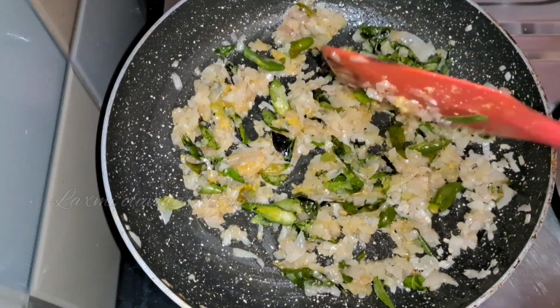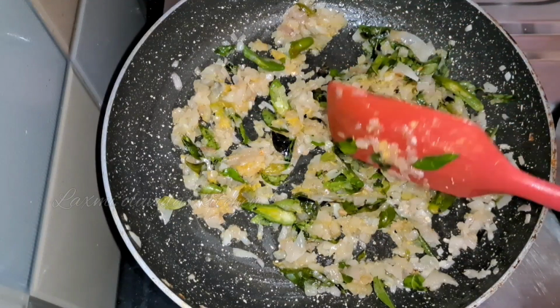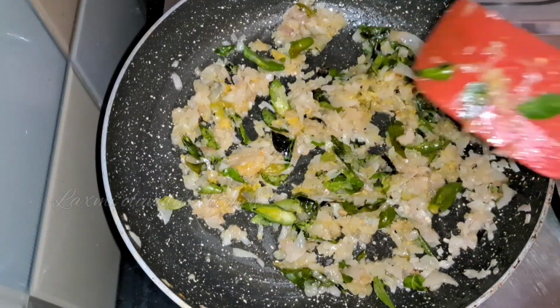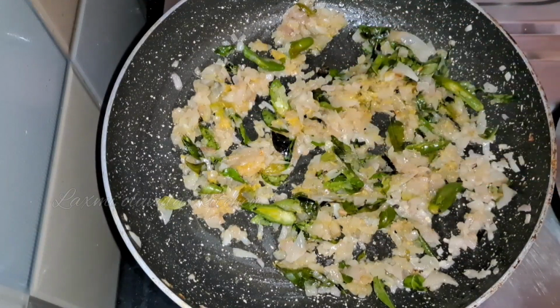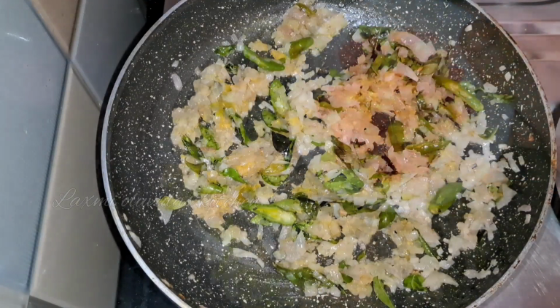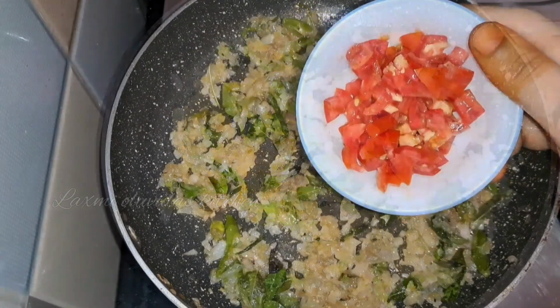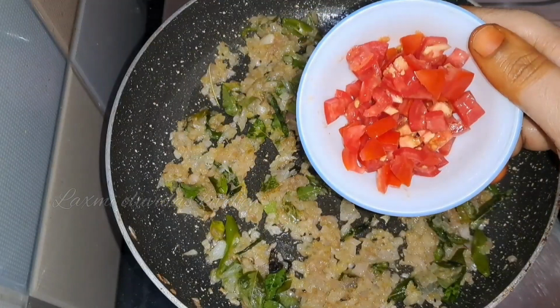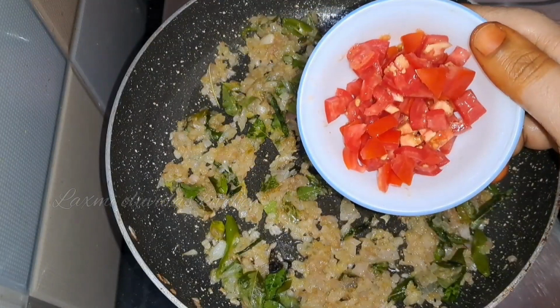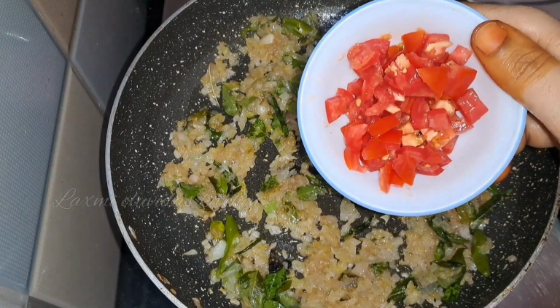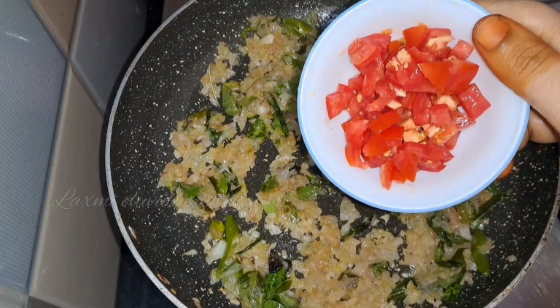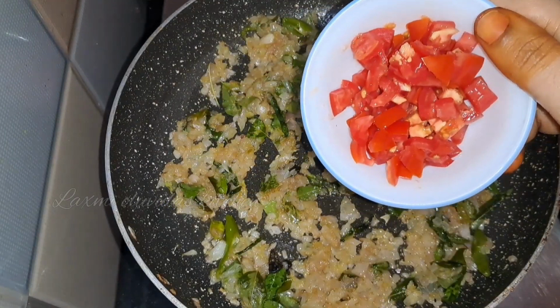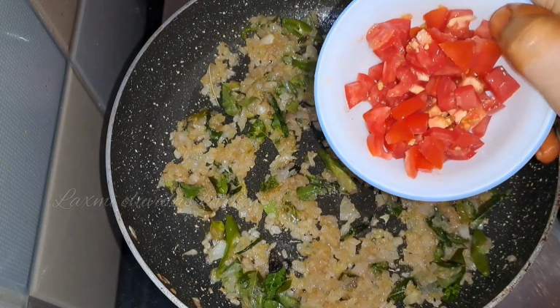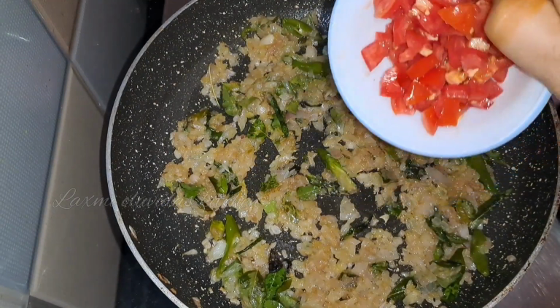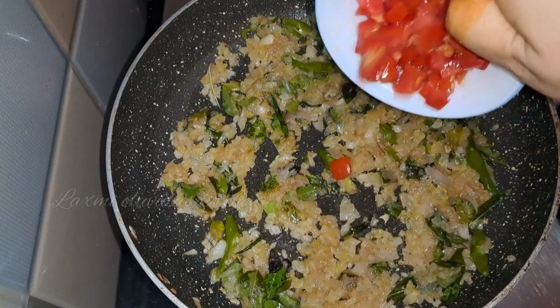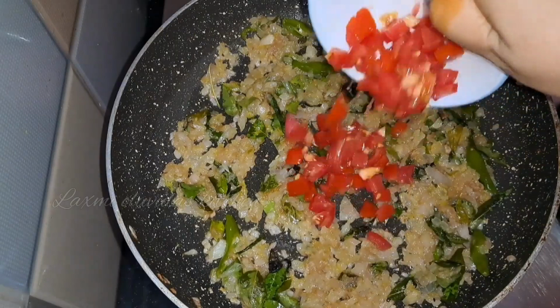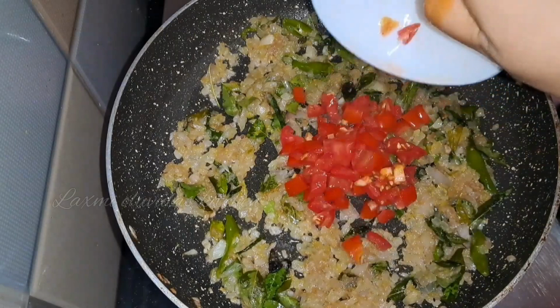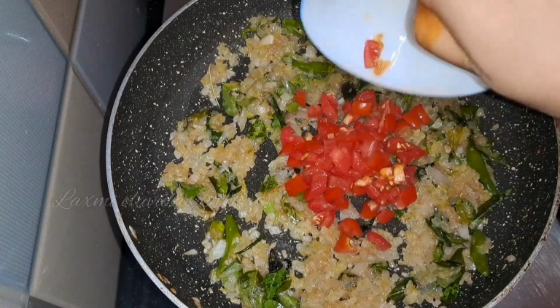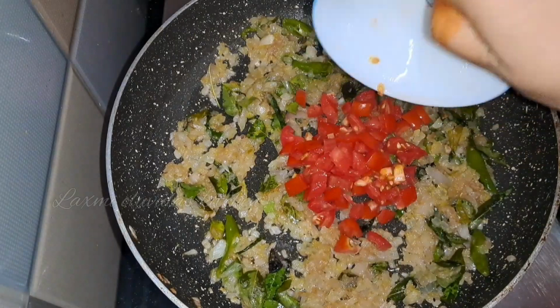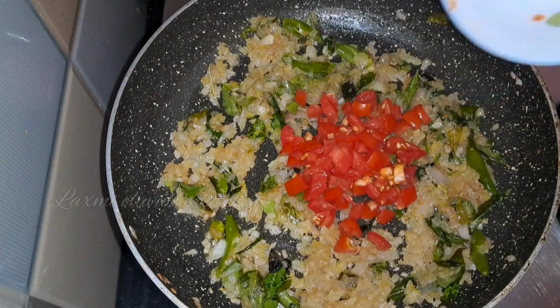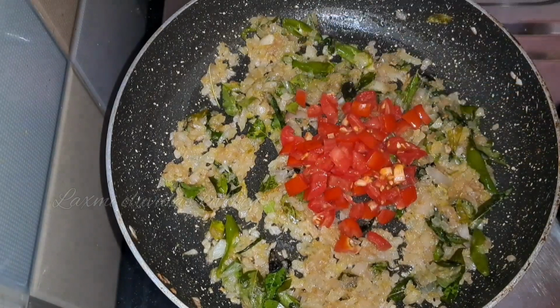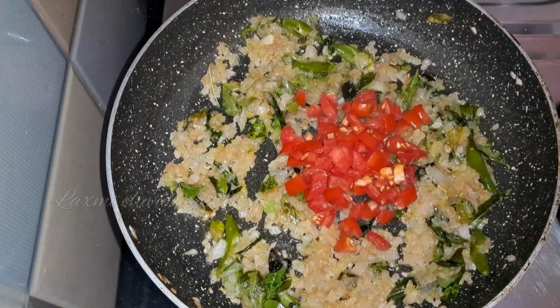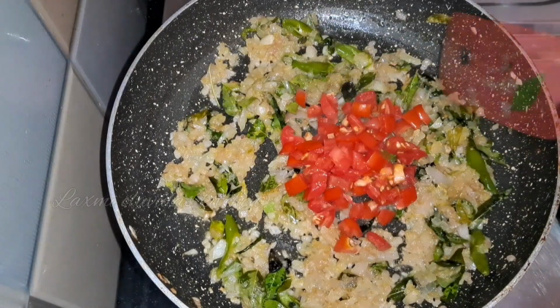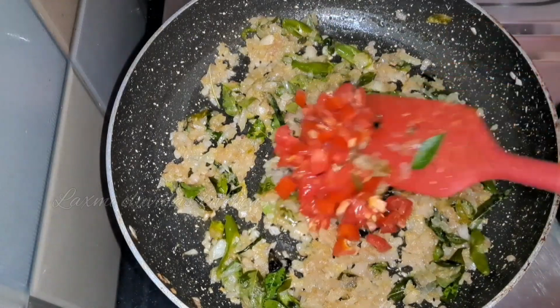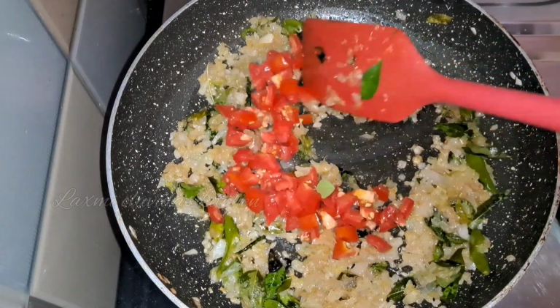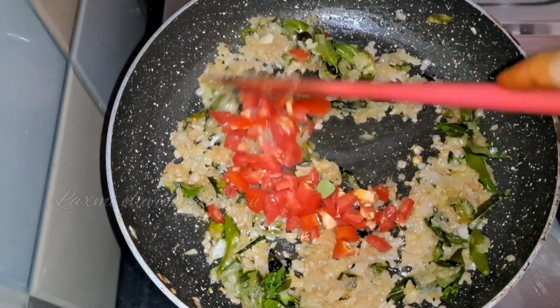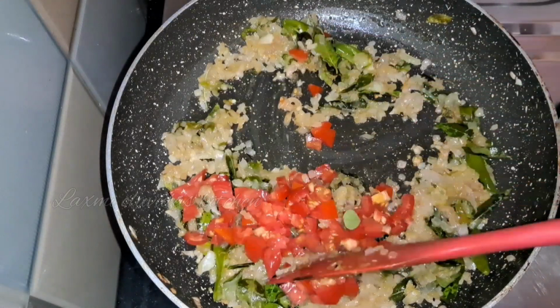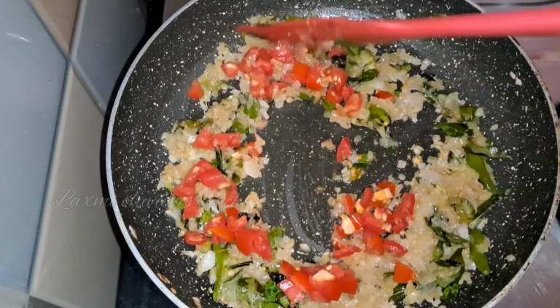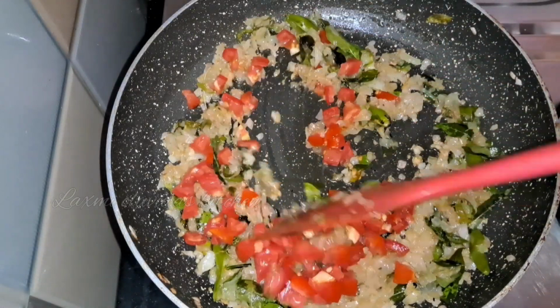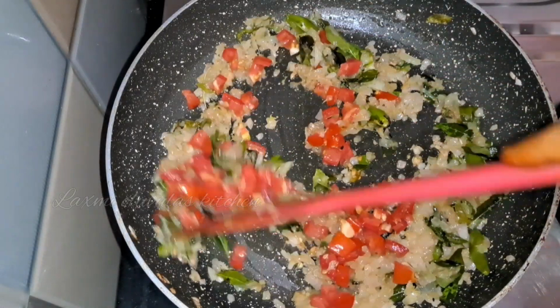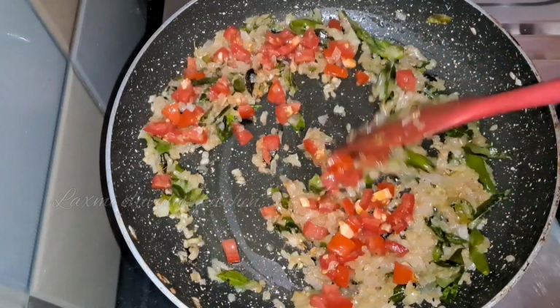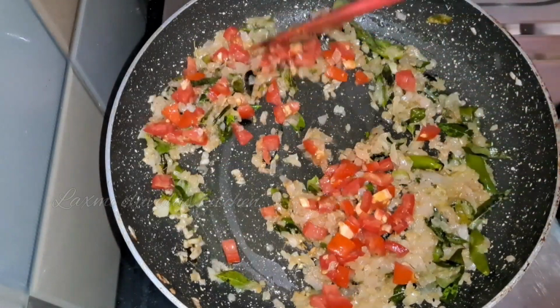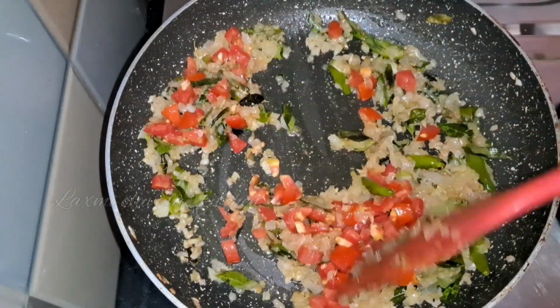We will cut the tomatoes — it can be cut in this way. We should cut the tomatoes as well. We will cut the tomatoes in the middle.